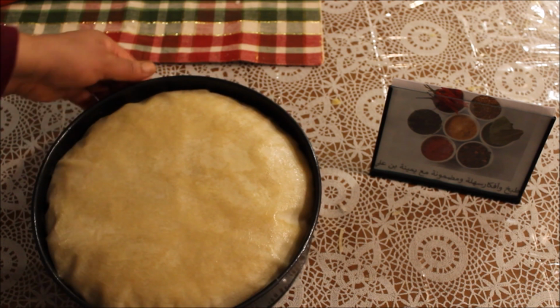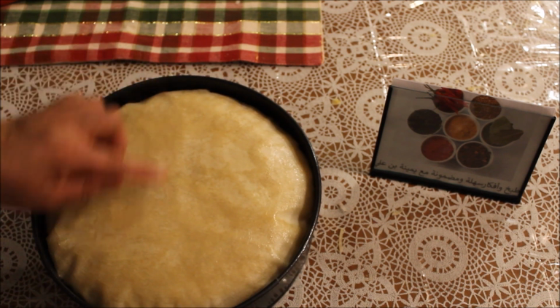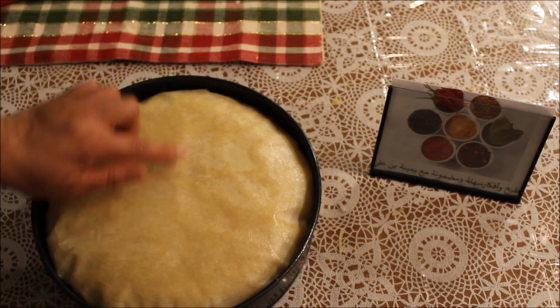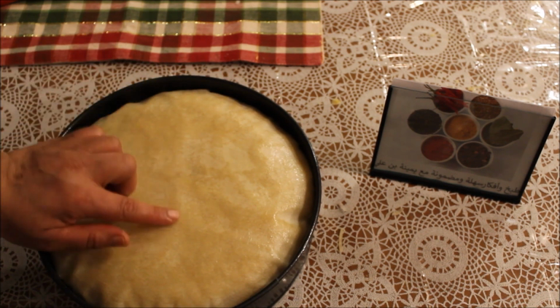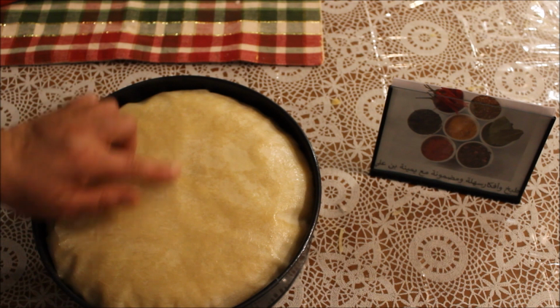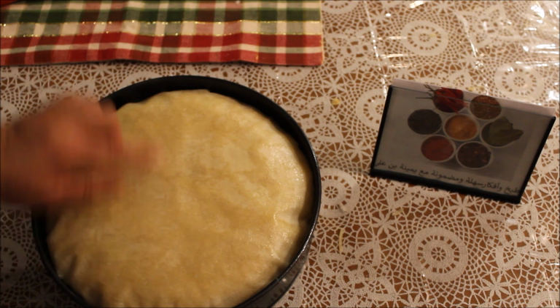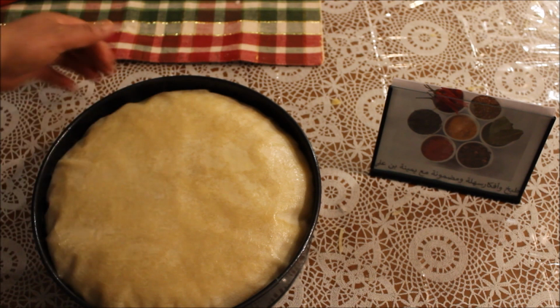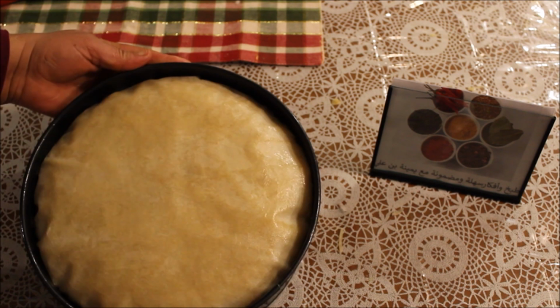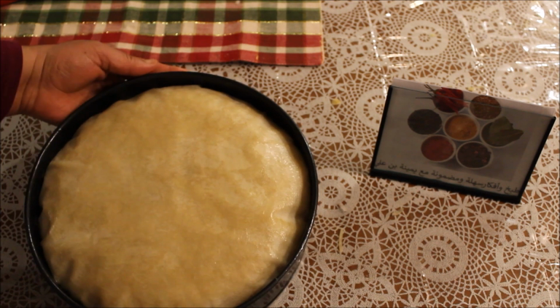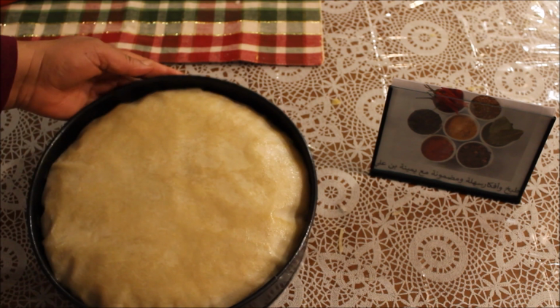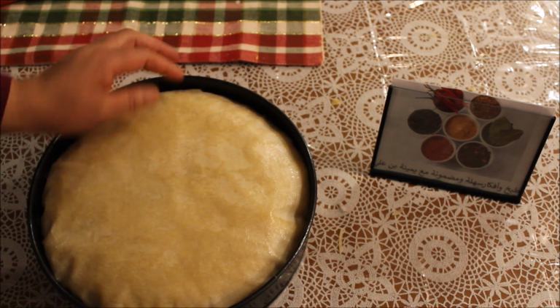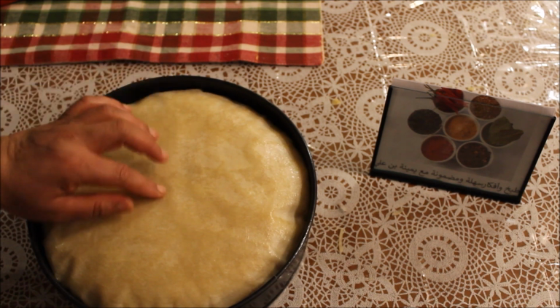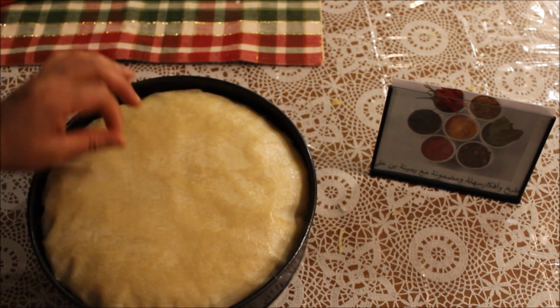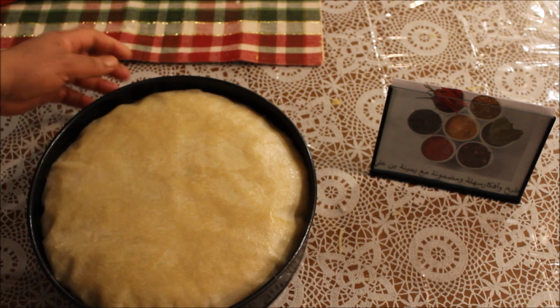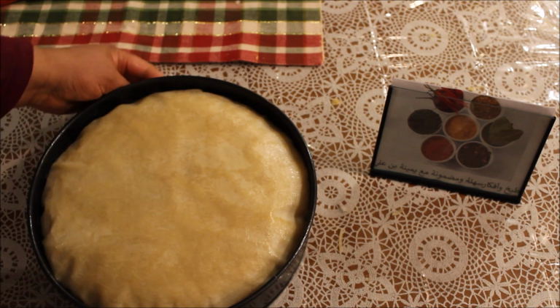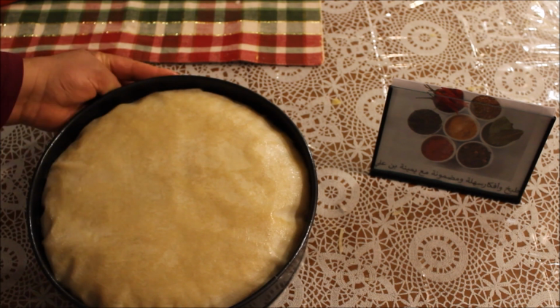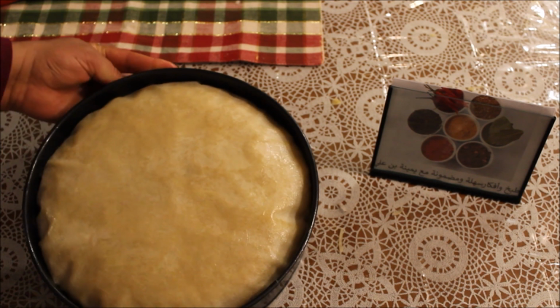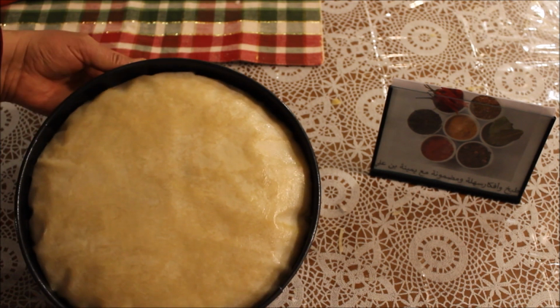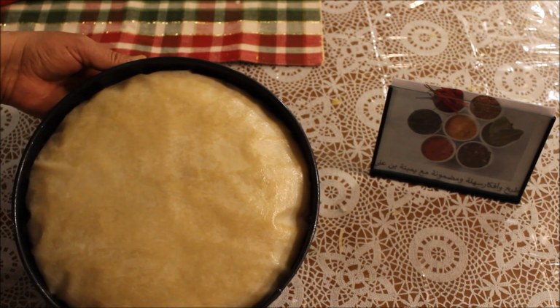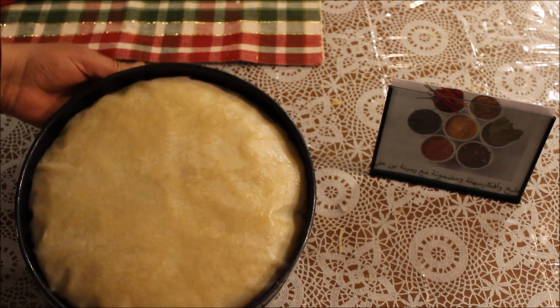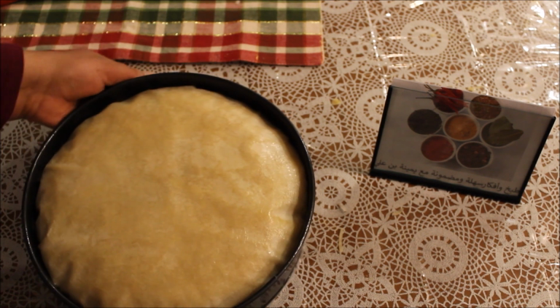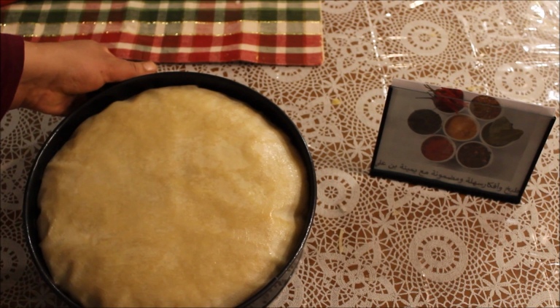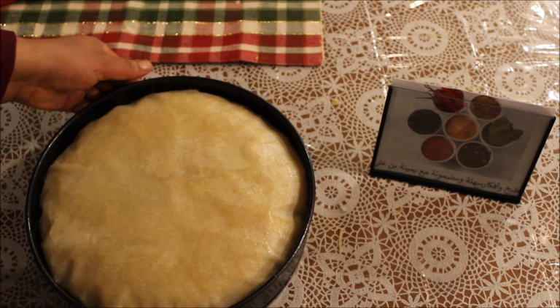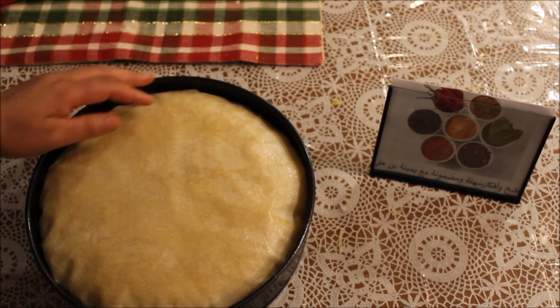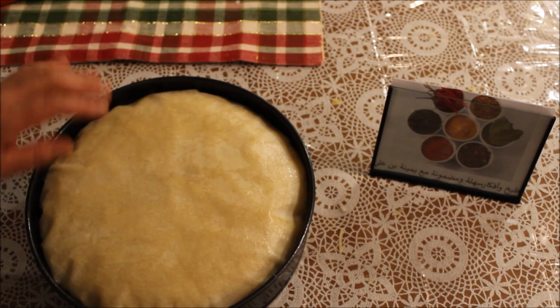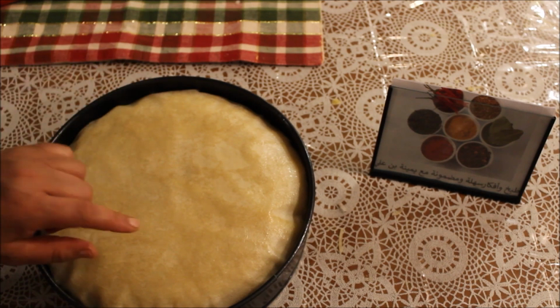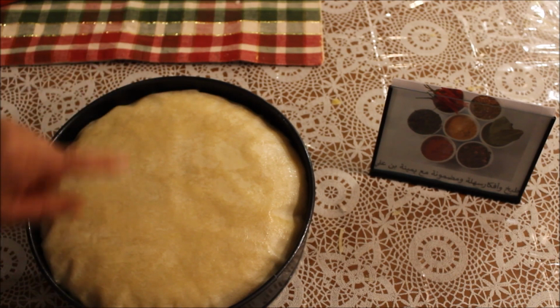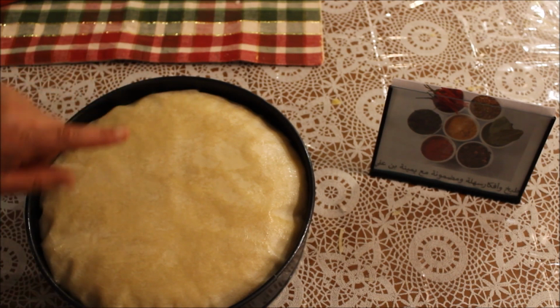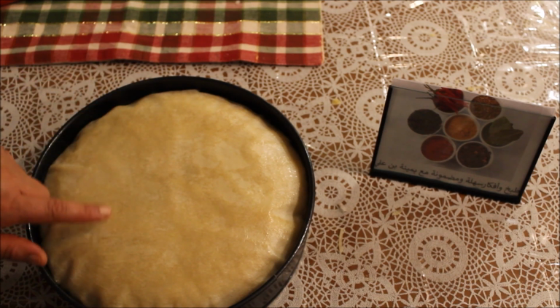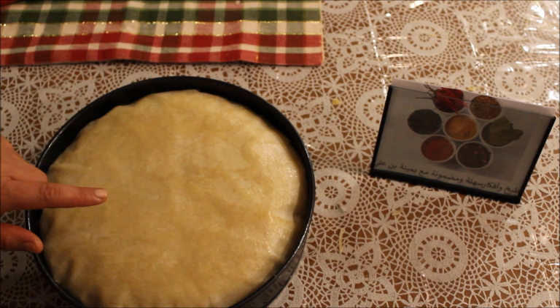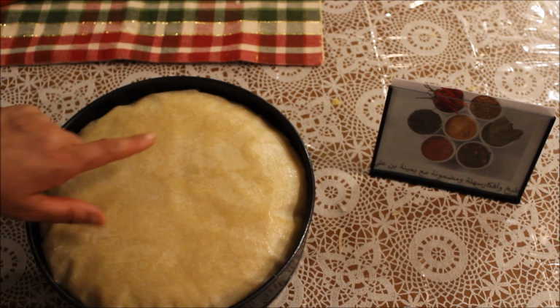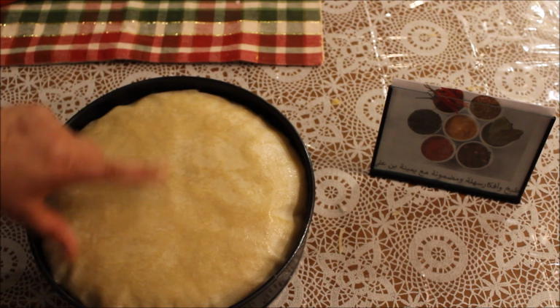ونردوا بالنا لا الوجه متاعو يتحرق، خاطر ماهو فيه الزبدة والورقة متاع البريك هايفة. المهم ثبتوا فيه — لكان حسيتوه باش يتحرق ولي حاجة، غلفوه بالباب اليوم من فوق.